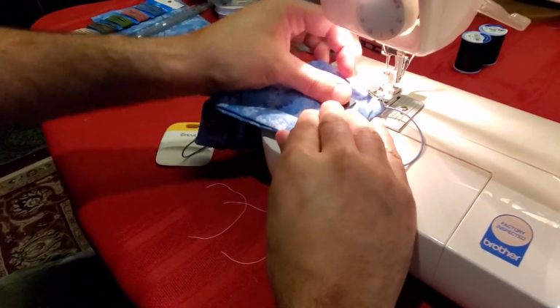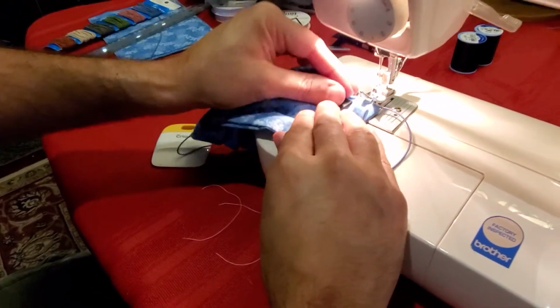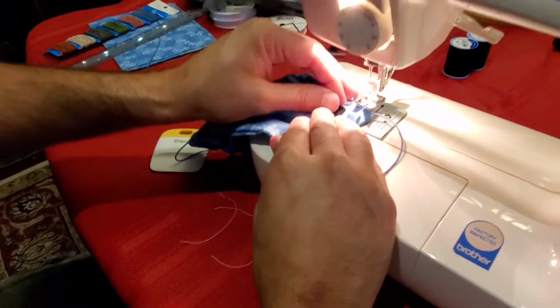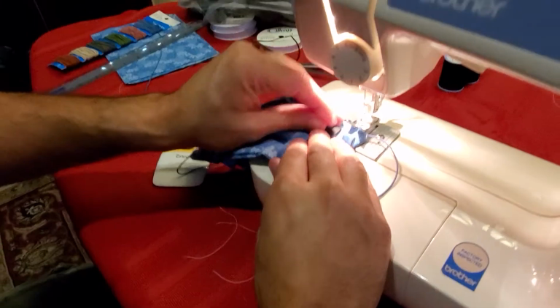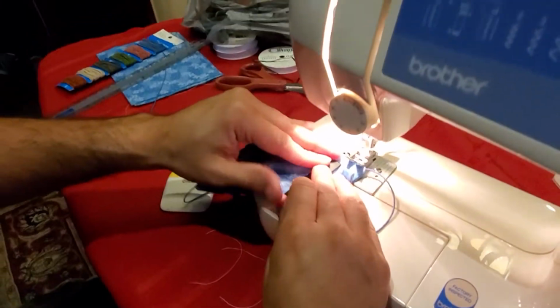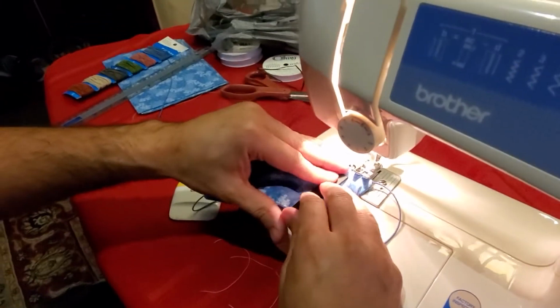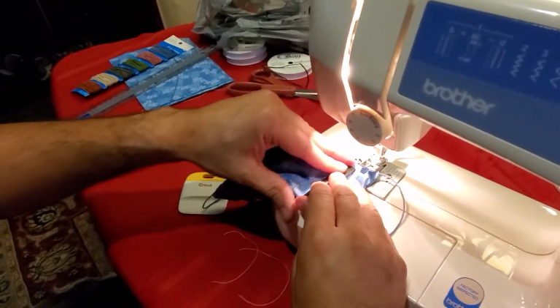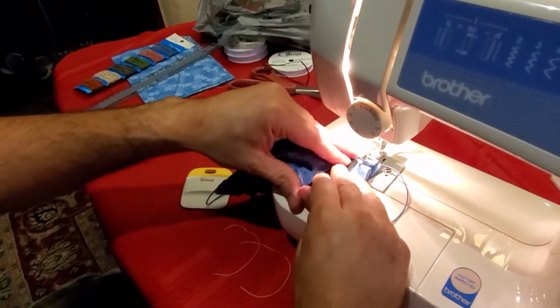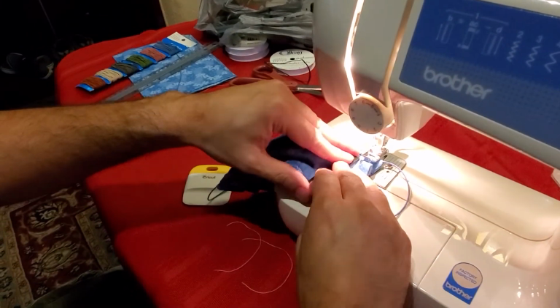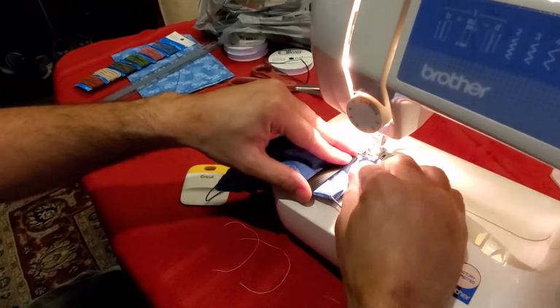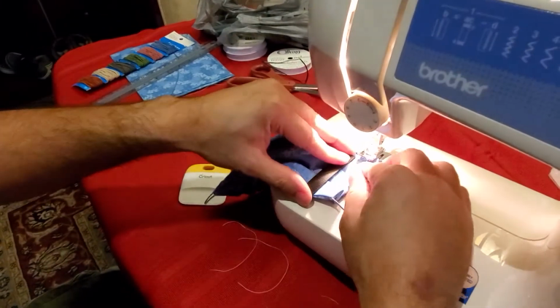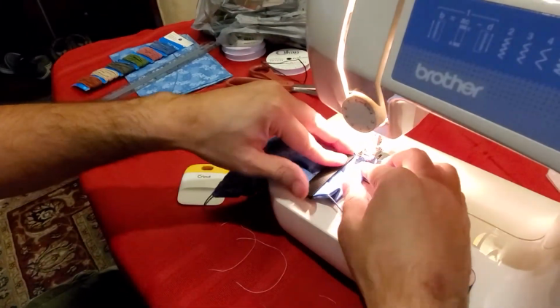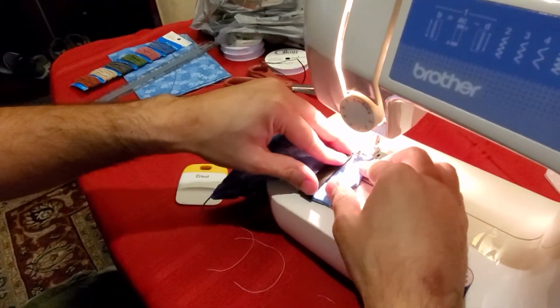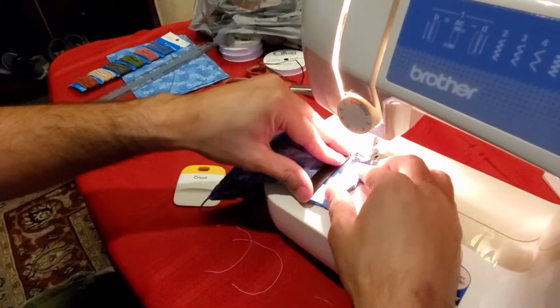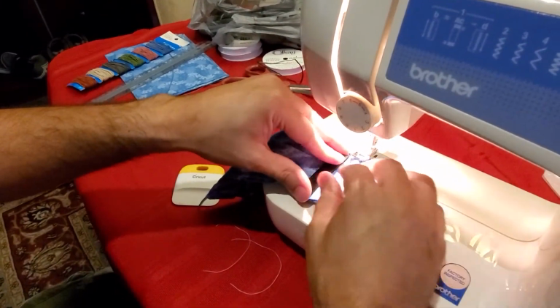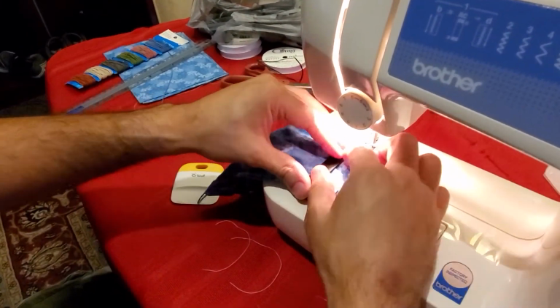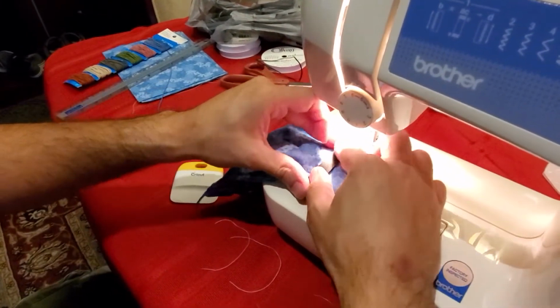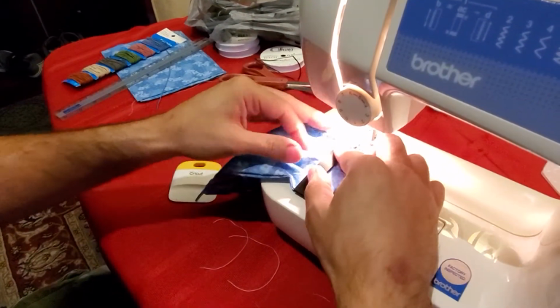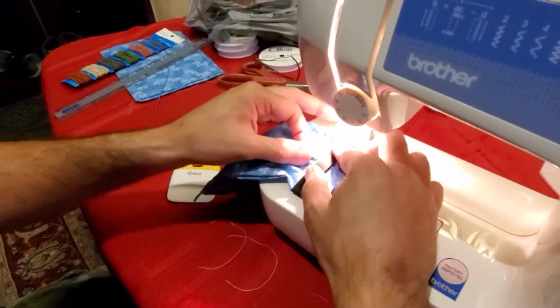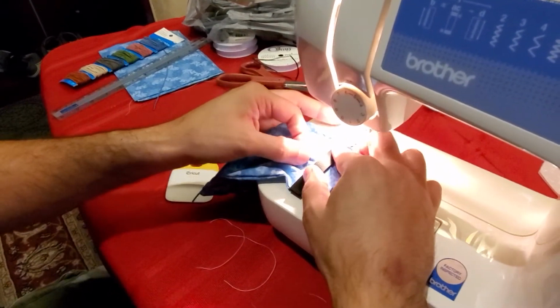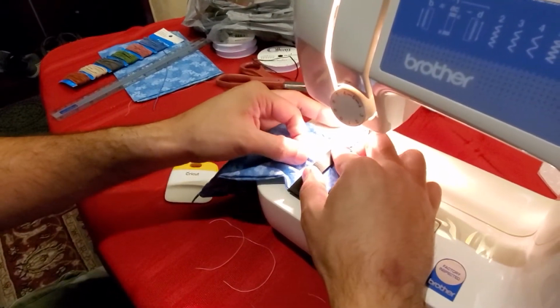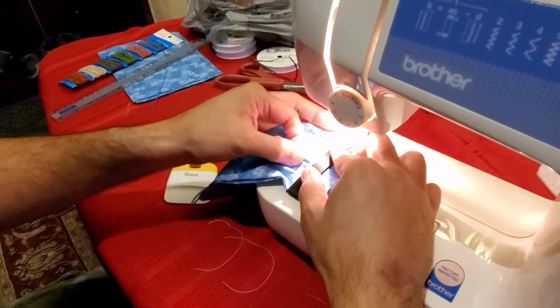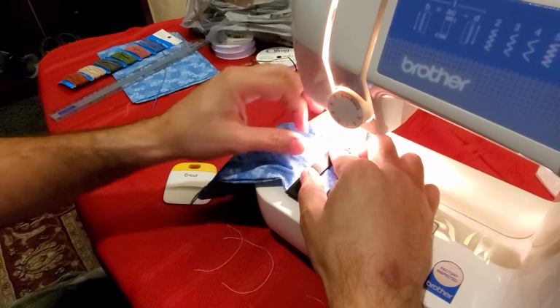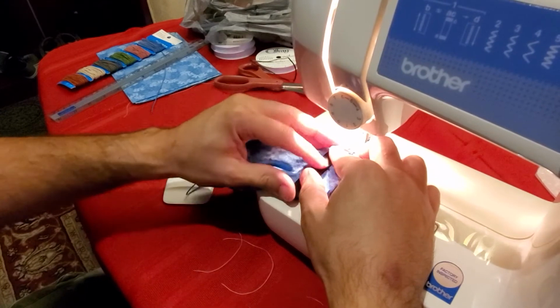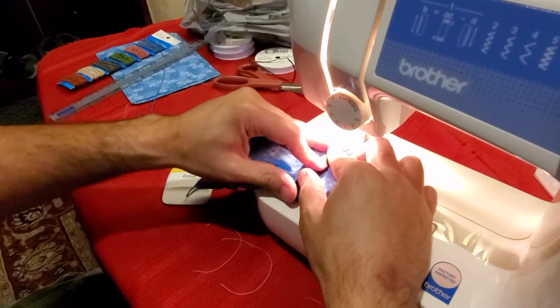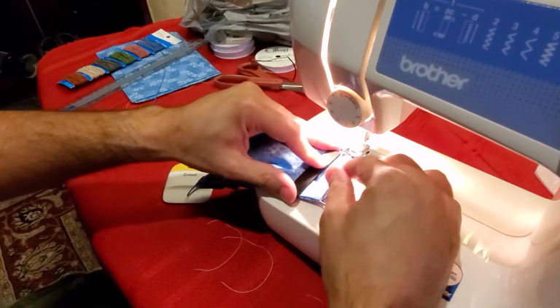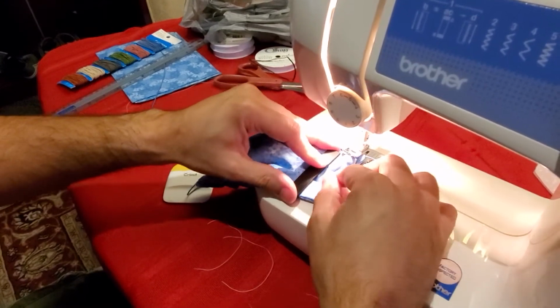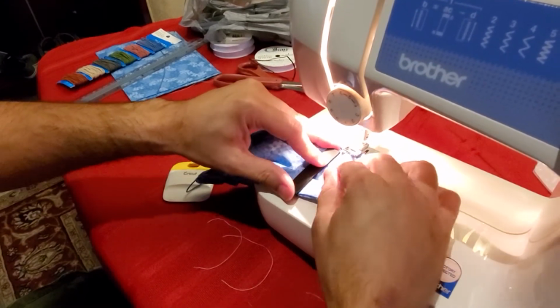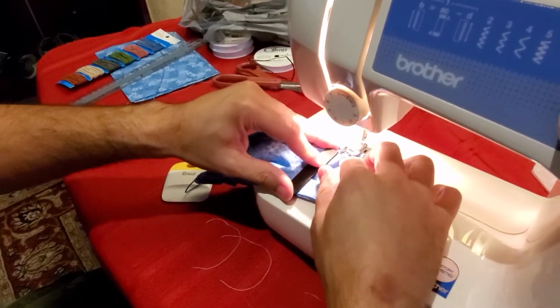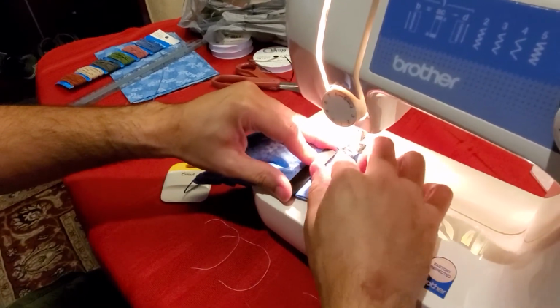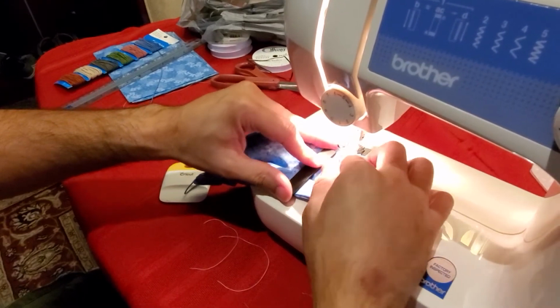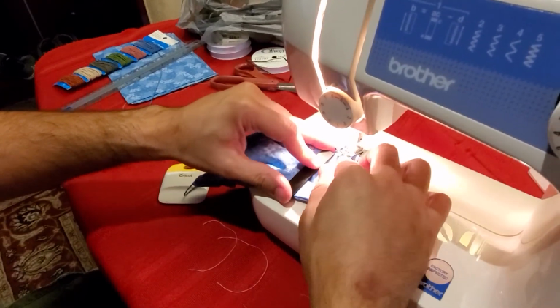The only thing you have to watch out for when you sew them is that as you approach each of the pleats, you want to lift the foot.